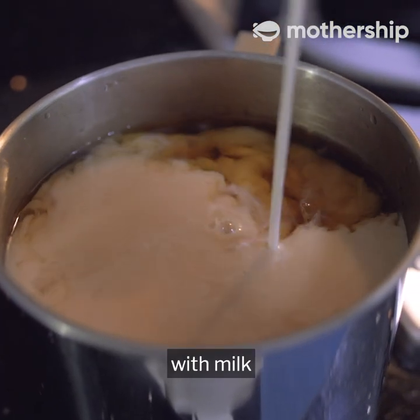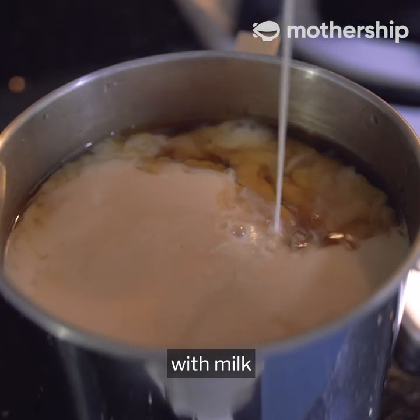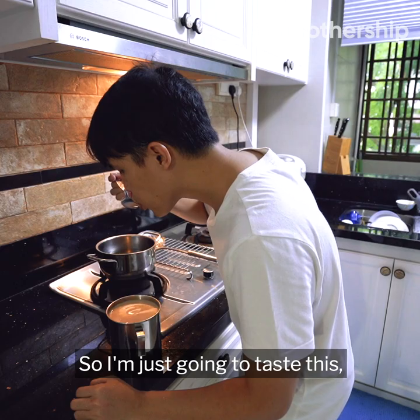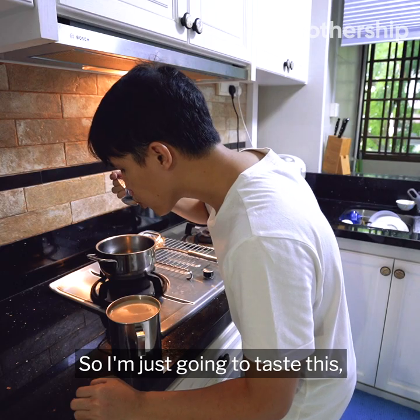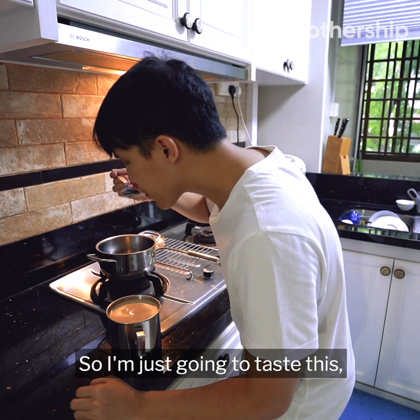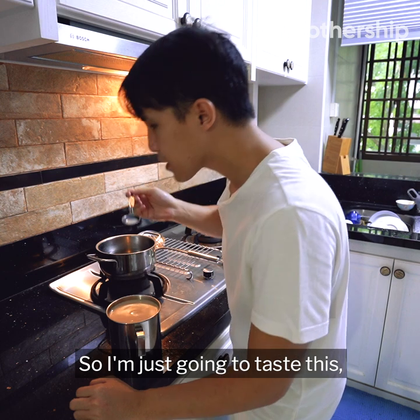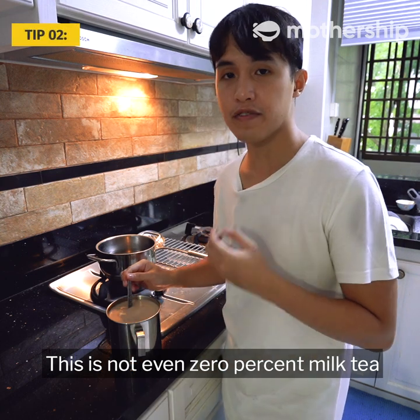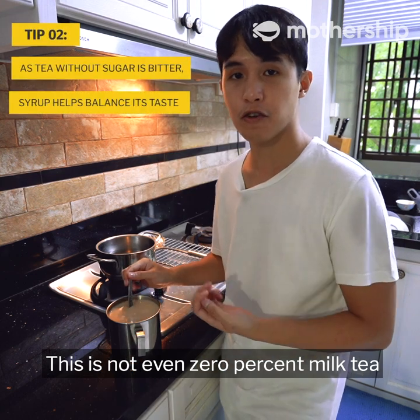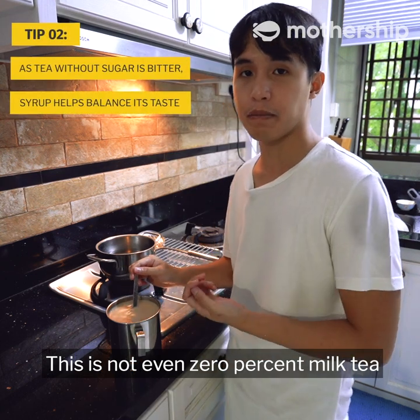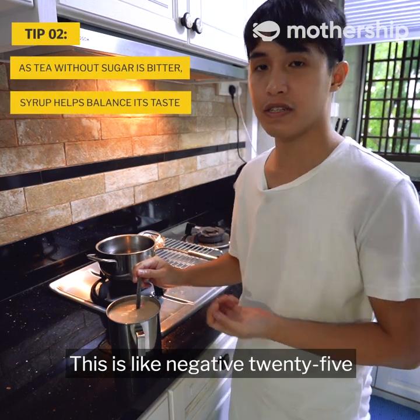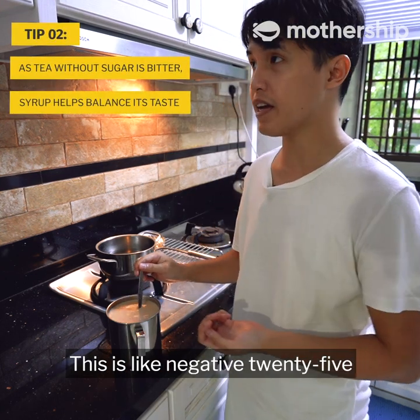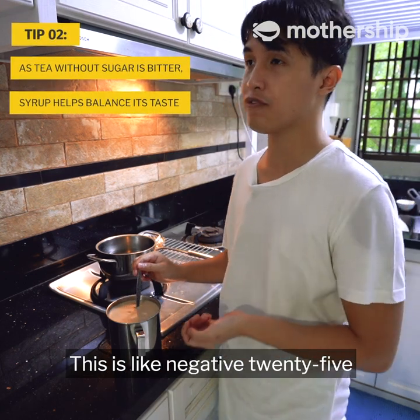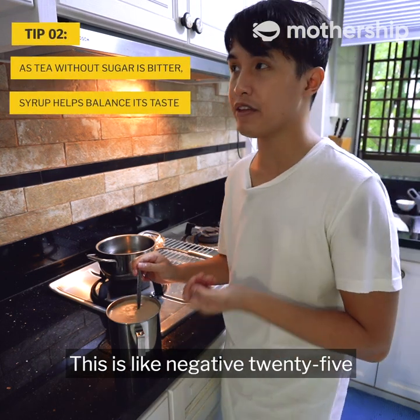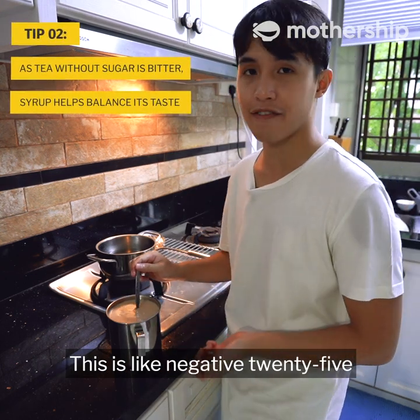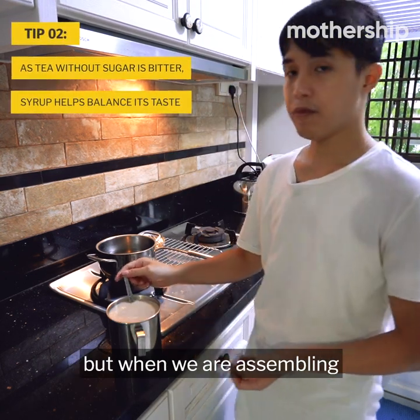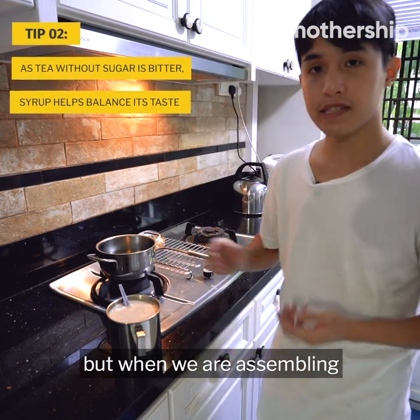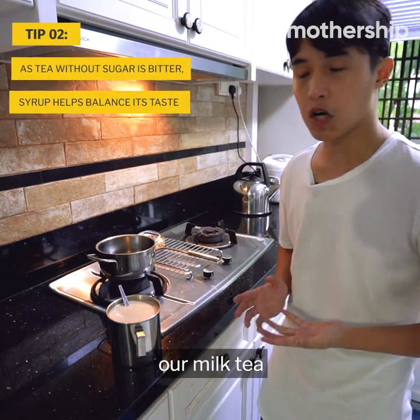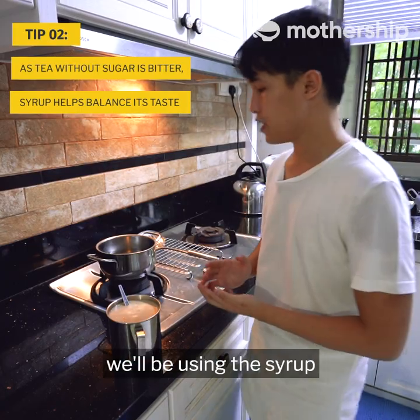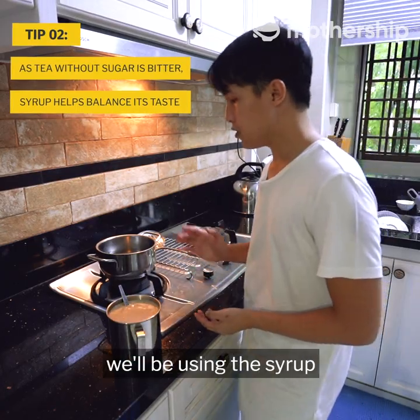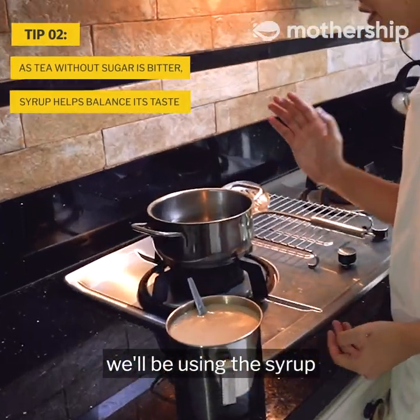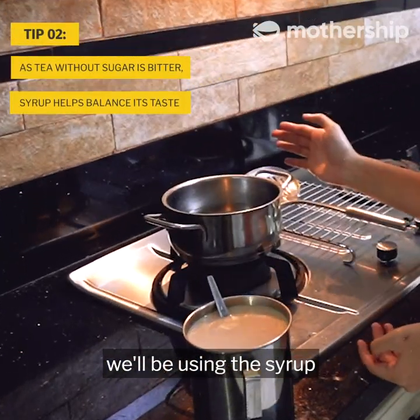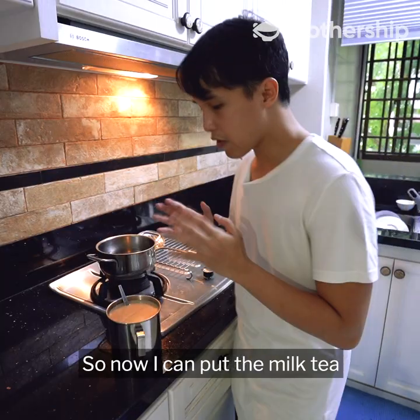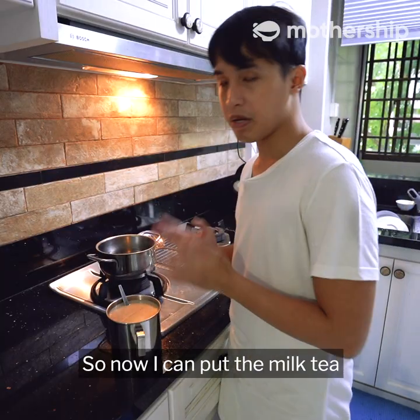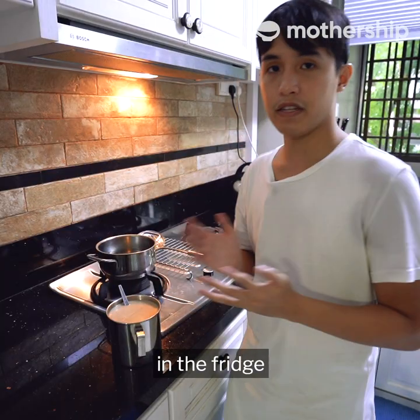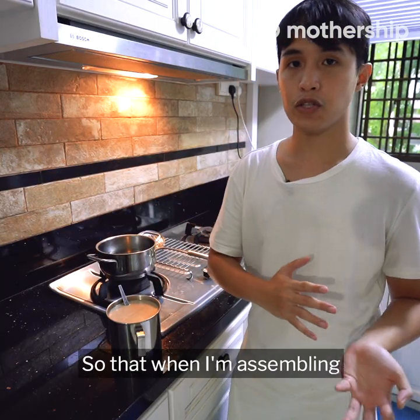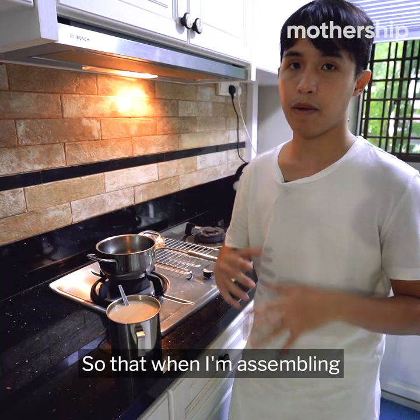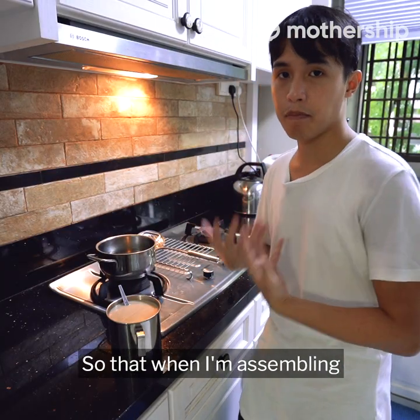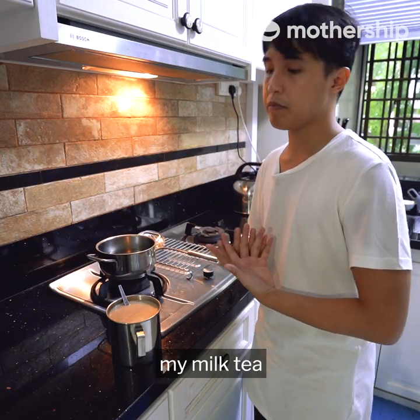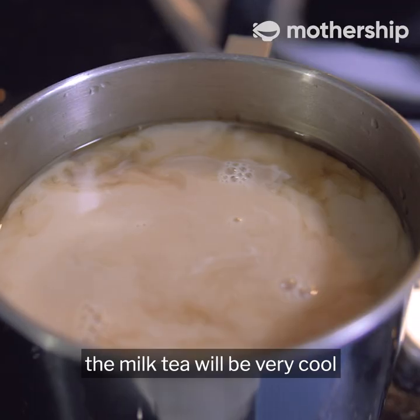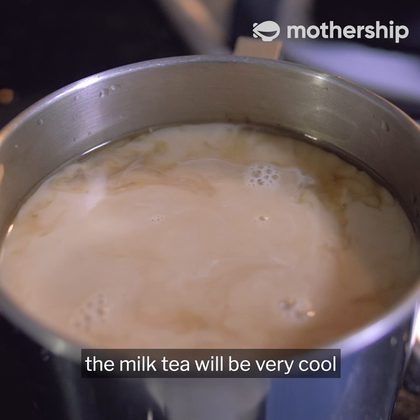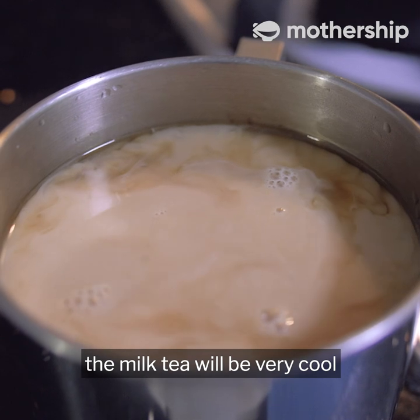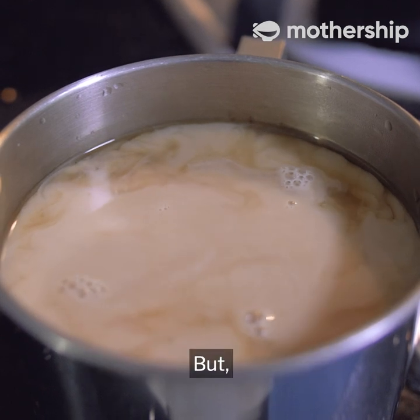Since I already have 800 milliliters of tea, I'm going to fill the next 200 milliliters with milk. I'll taste this — this is not even 0% milk tea, this is like negative 25. When assembling our milk tea we'll be using the syrup, so now I'll put the milk tea in the fridge so it'll be very cool for assembly.